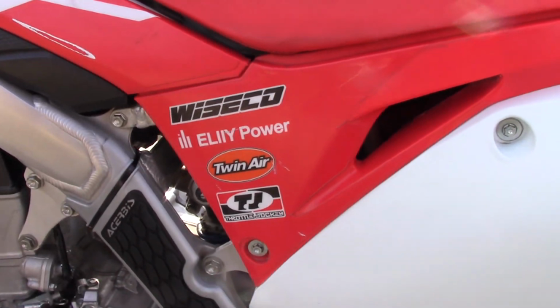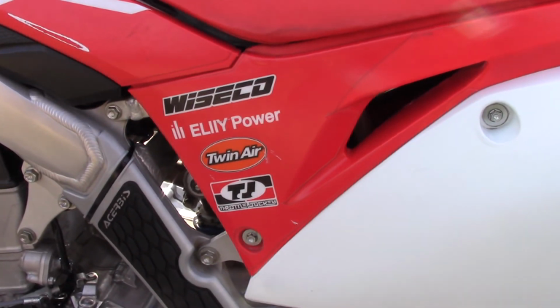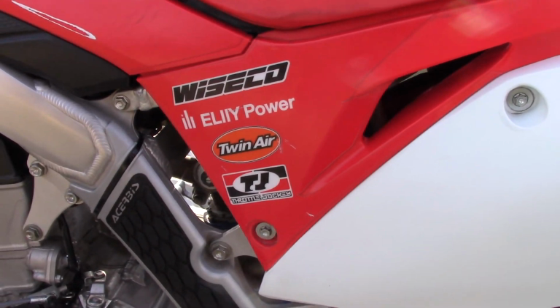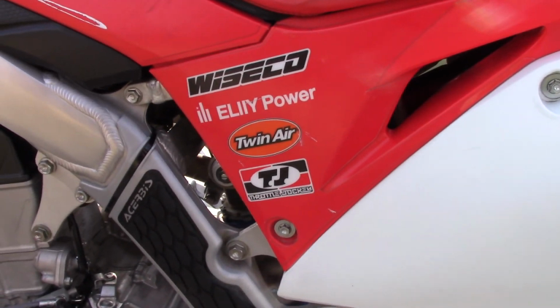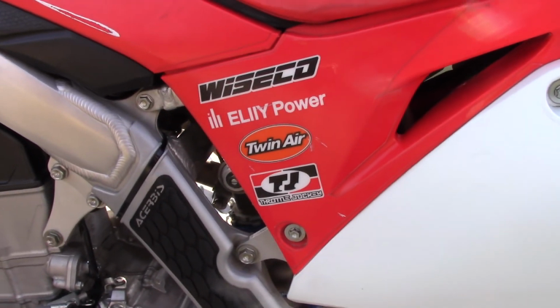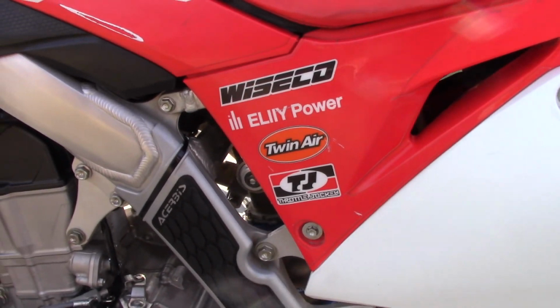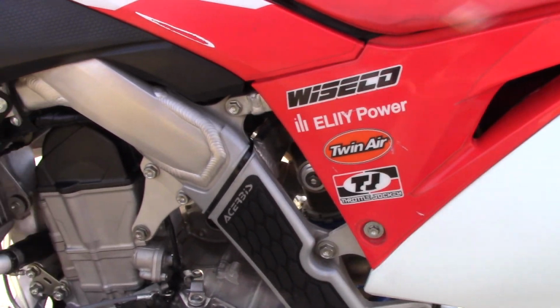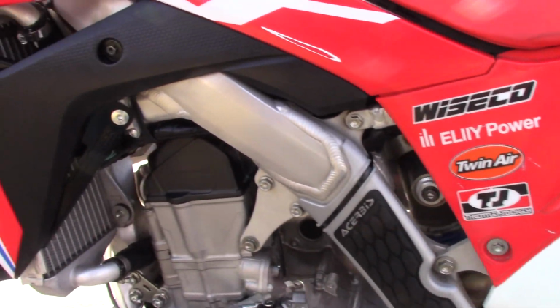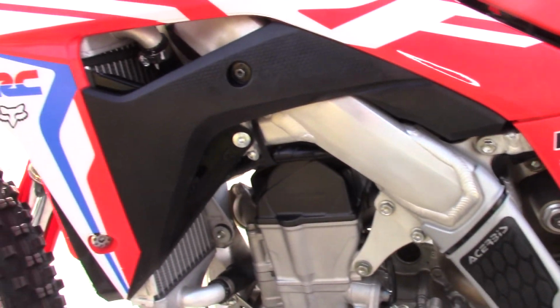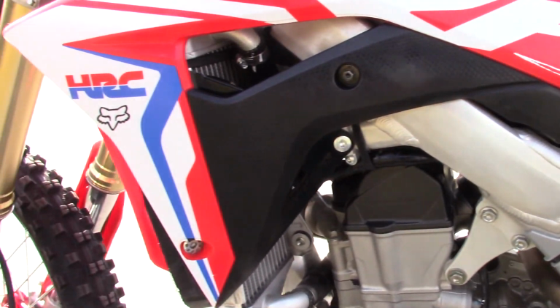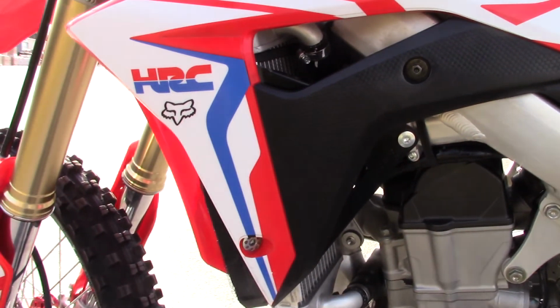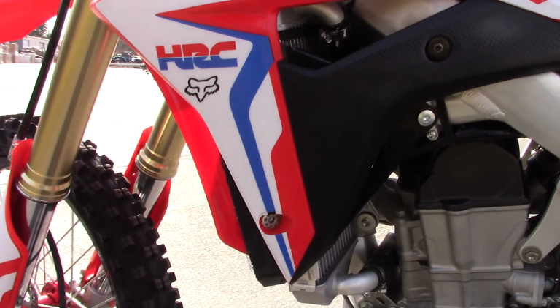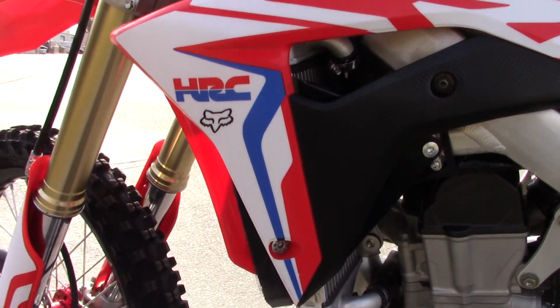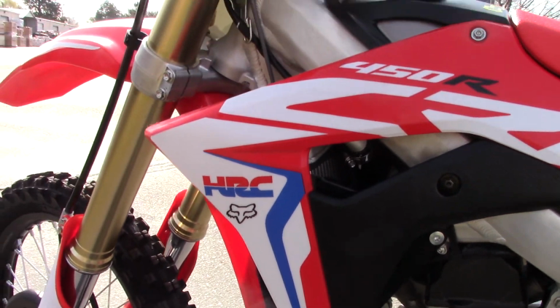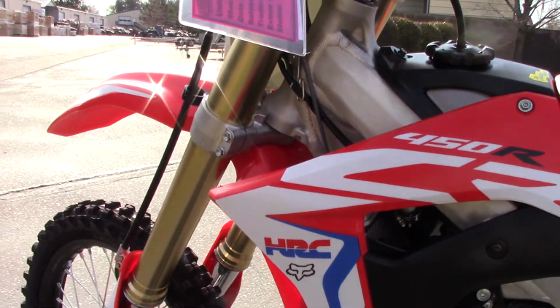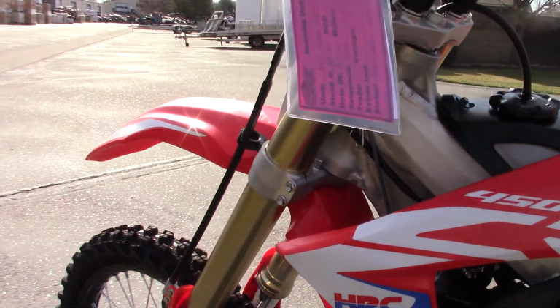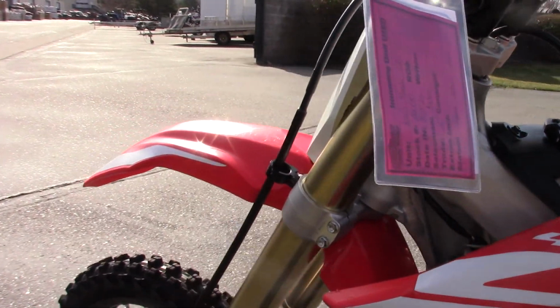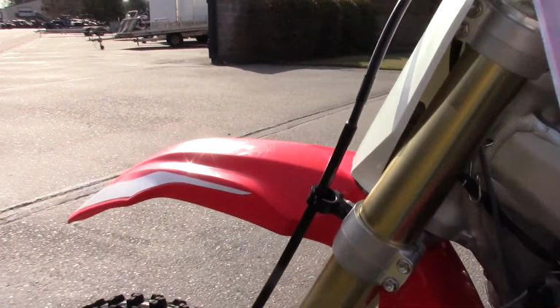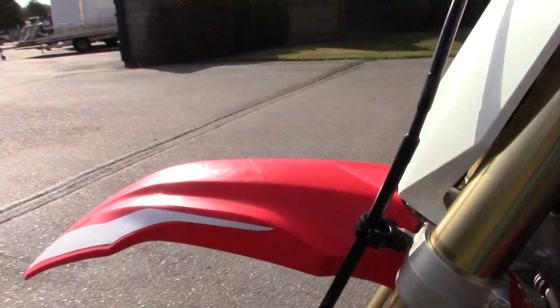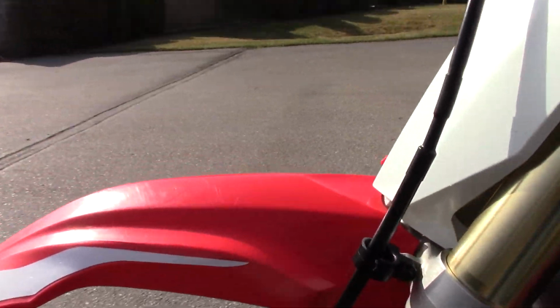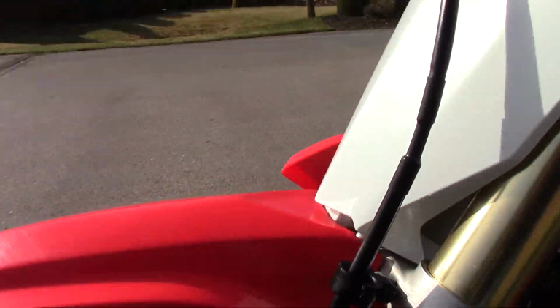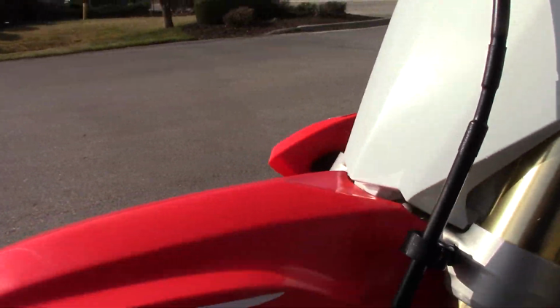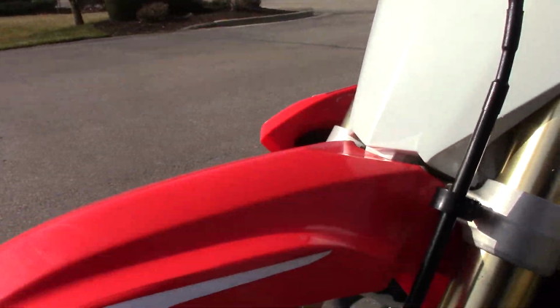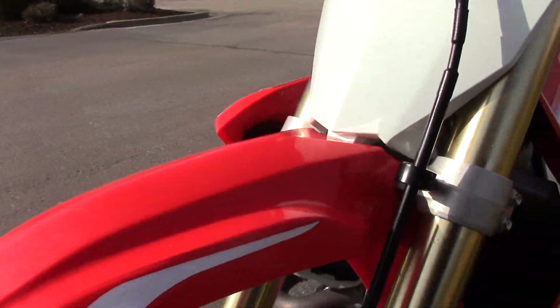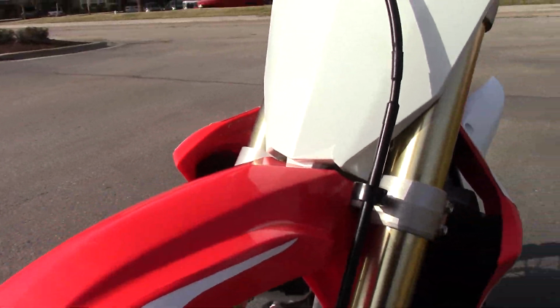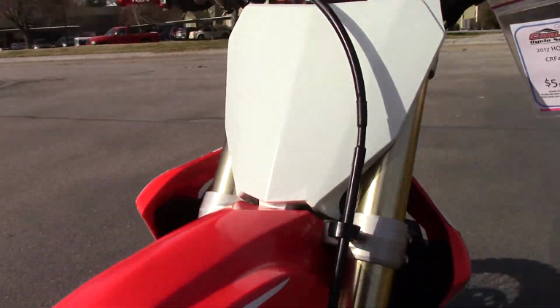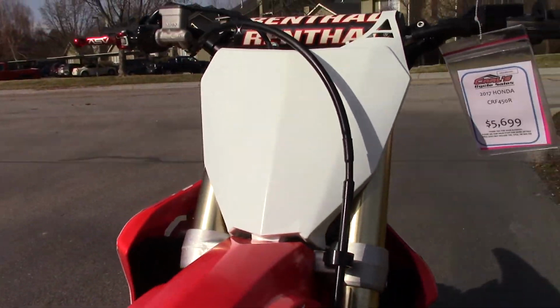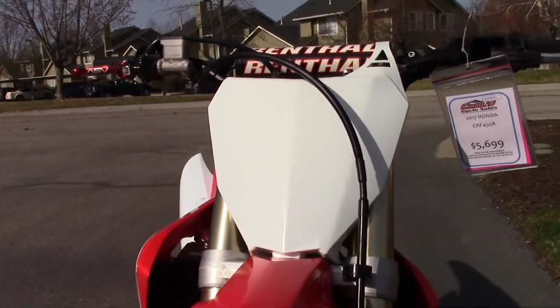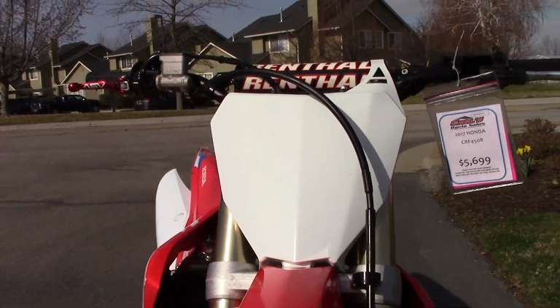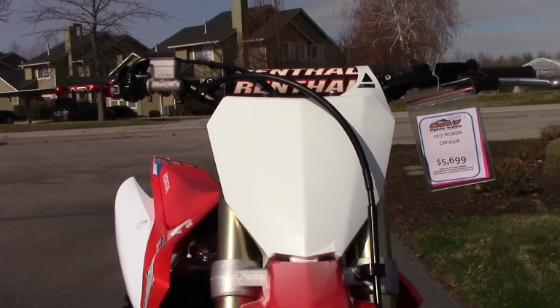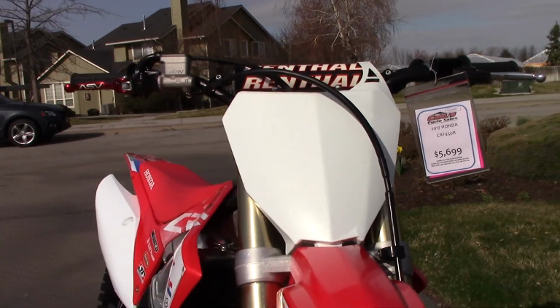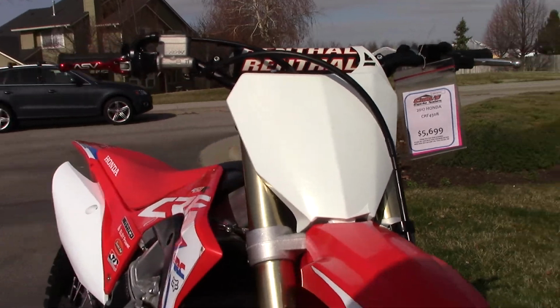But the plastics look great. There's a few small, typical little dirt bike blemishes. Clean, clean bike.